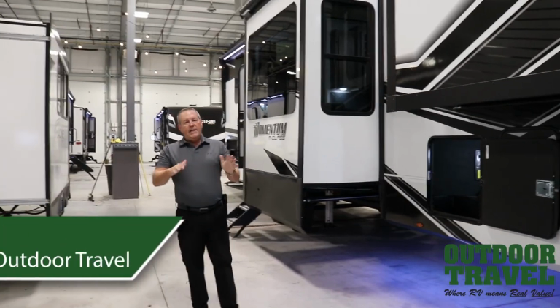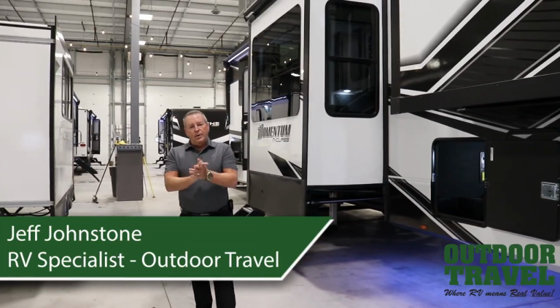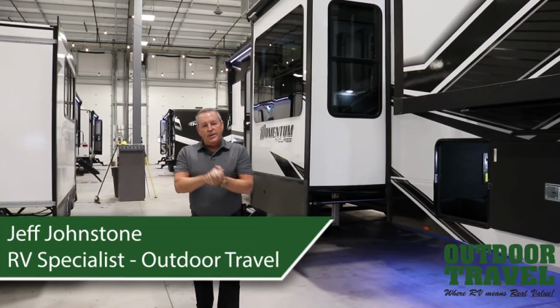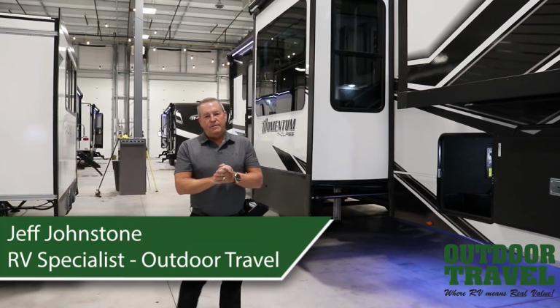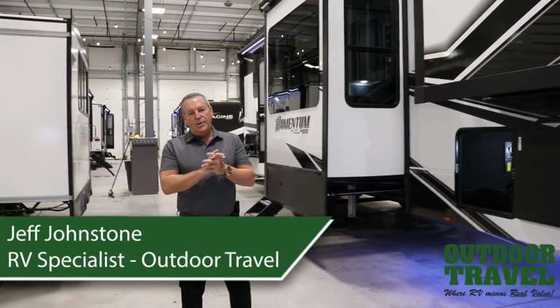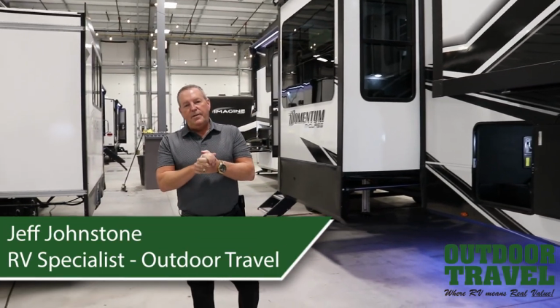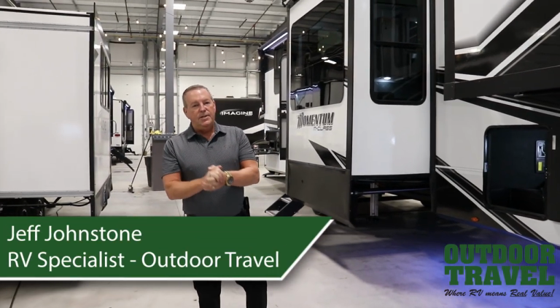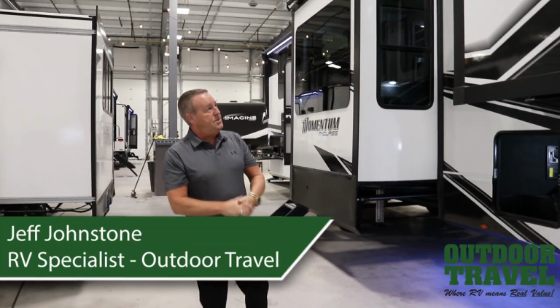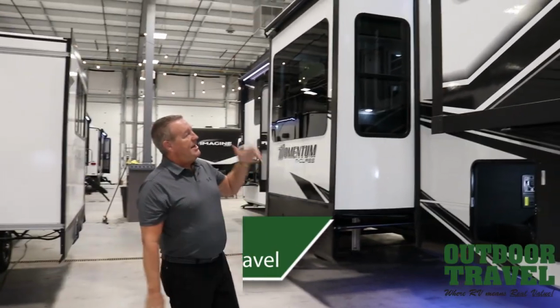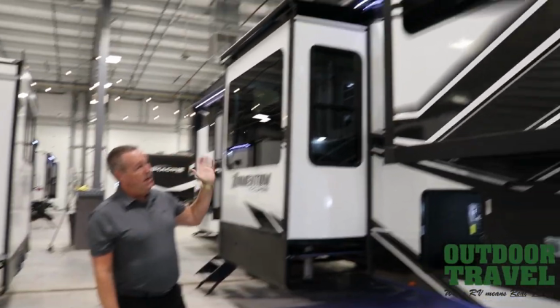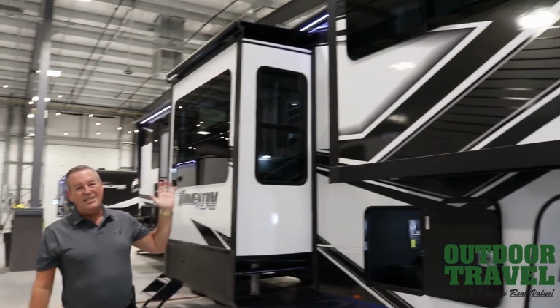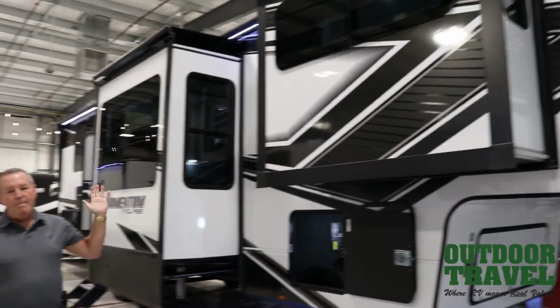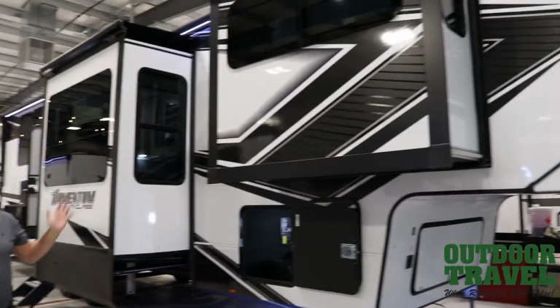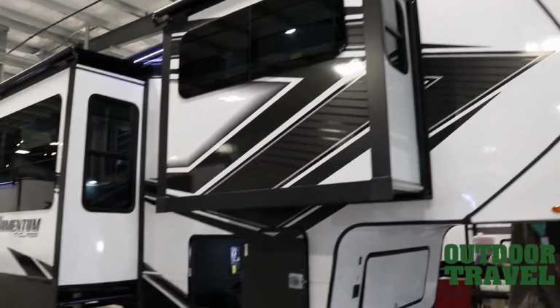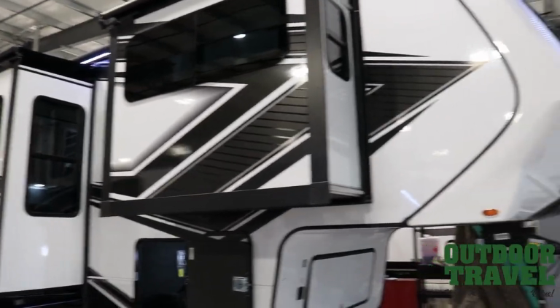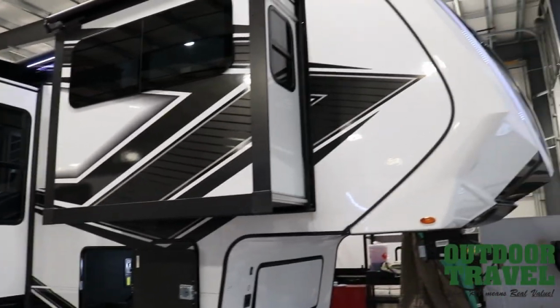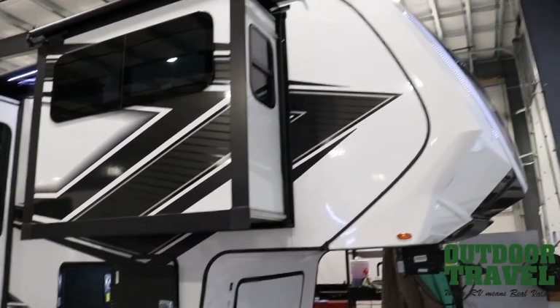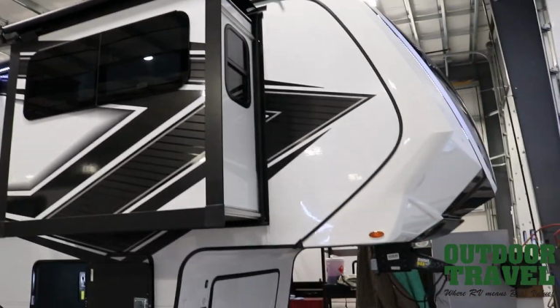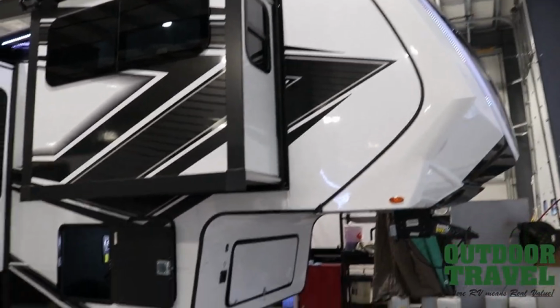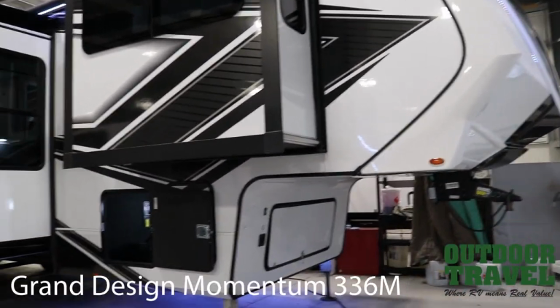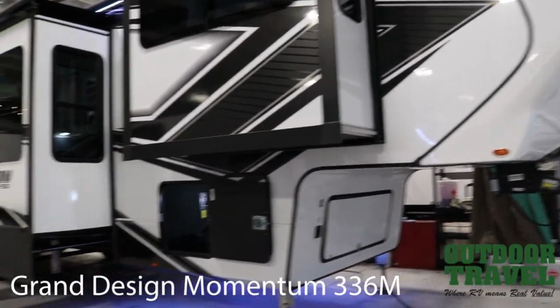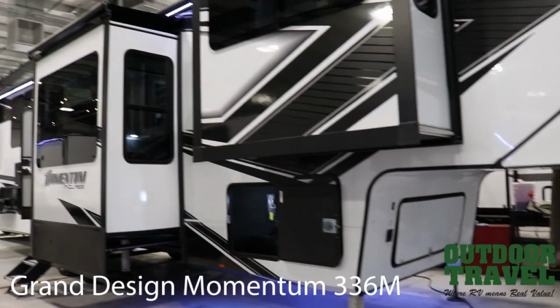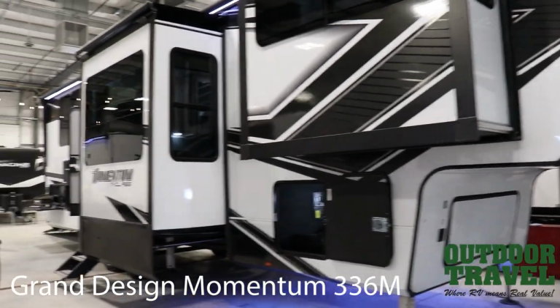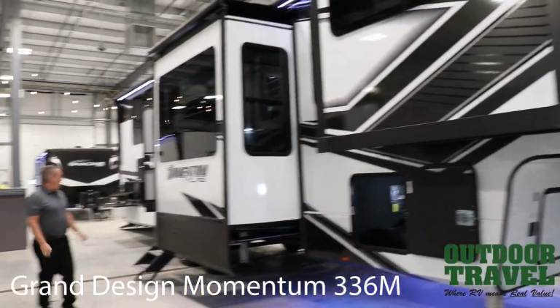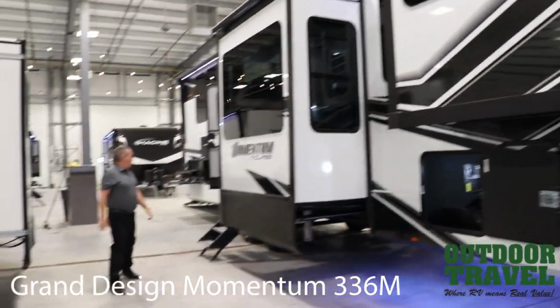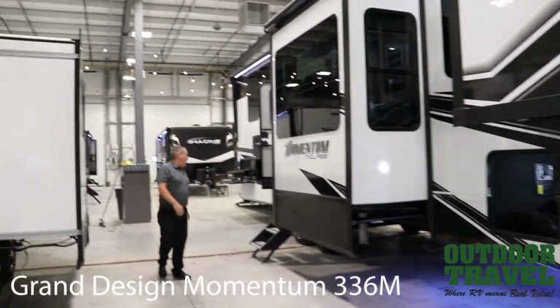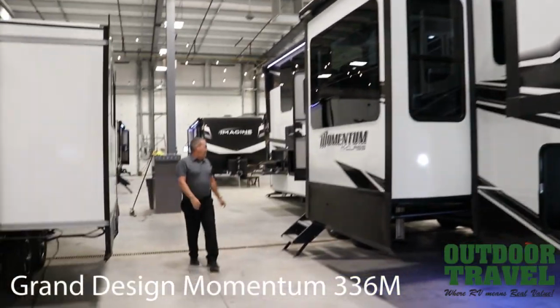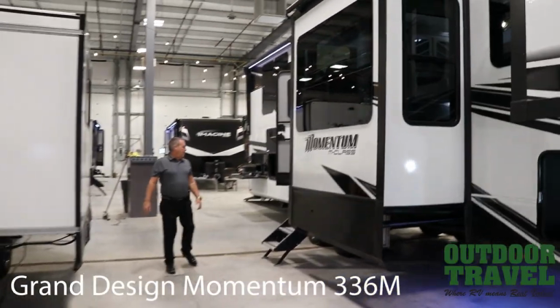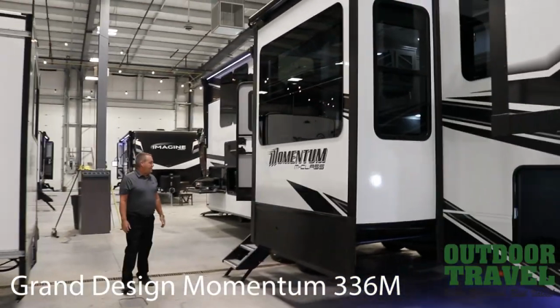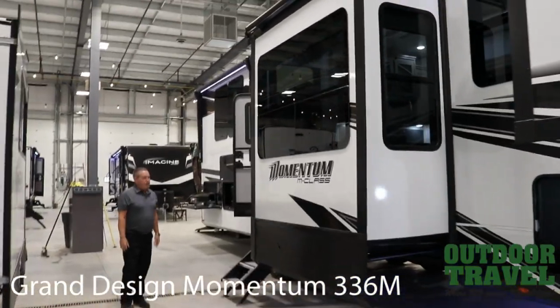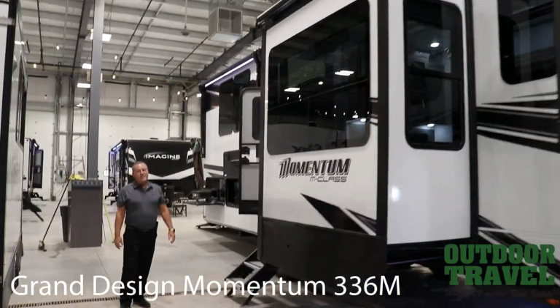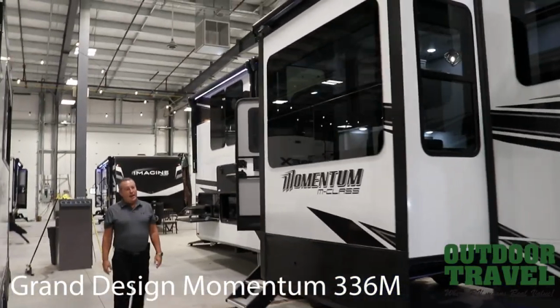Today we're going to do another edition of Jeff's What's New in RVs on the DigiNo series. Today I'm going to talk to you about this amazing toy holder. This is the Grand Design Momentum, and this is a brand new floor plan for 2023. This model is the 336M.